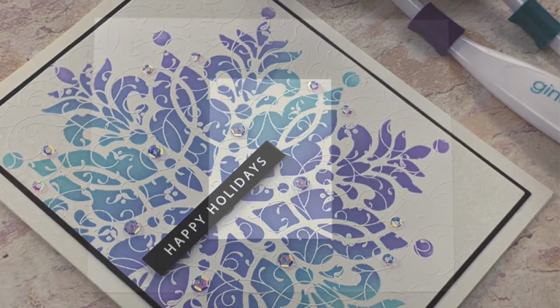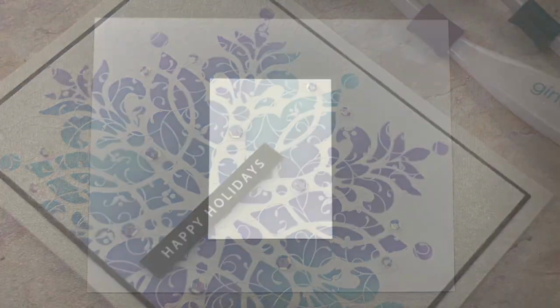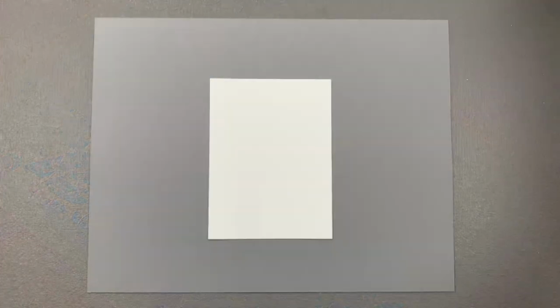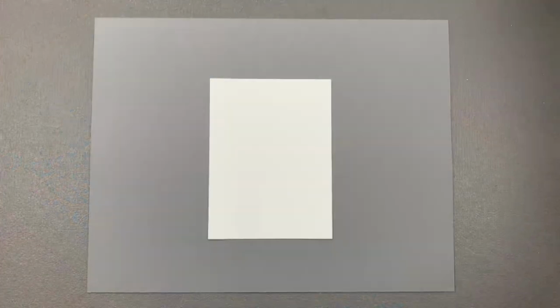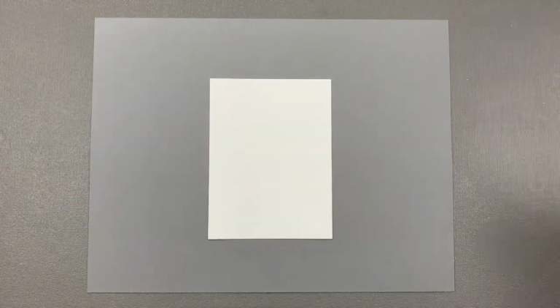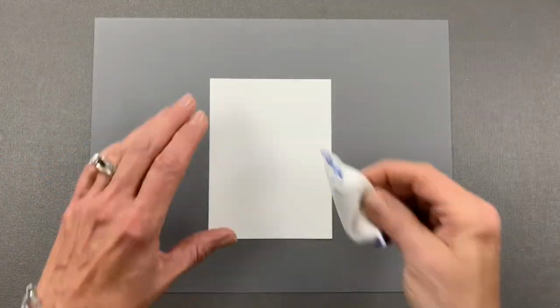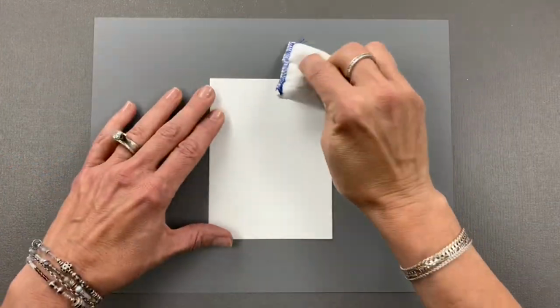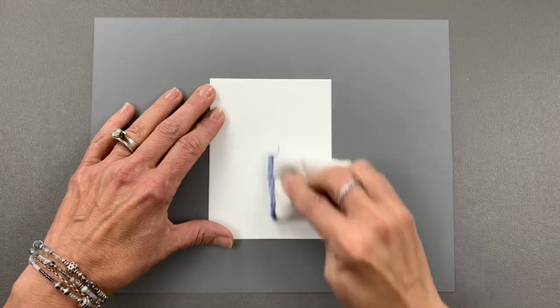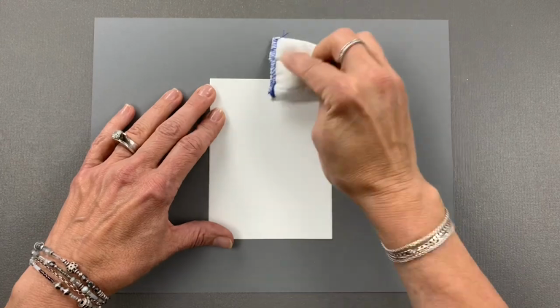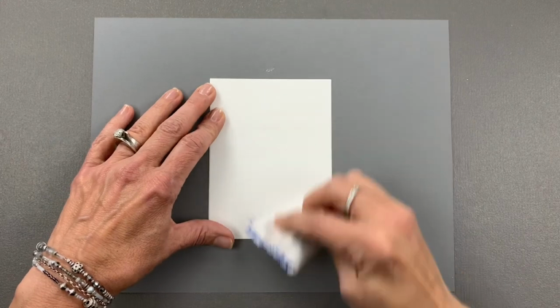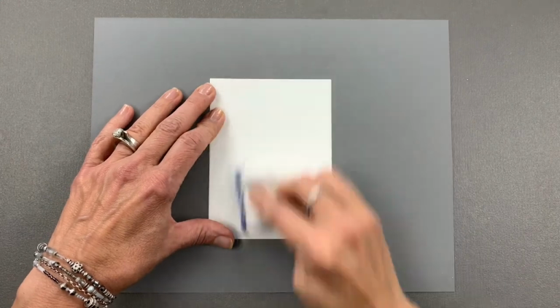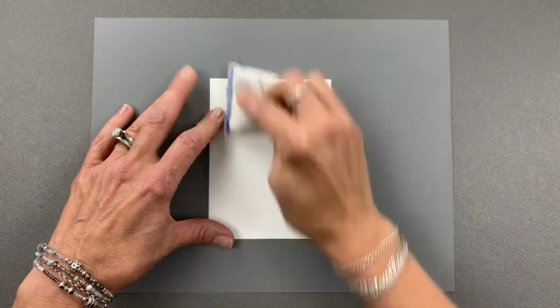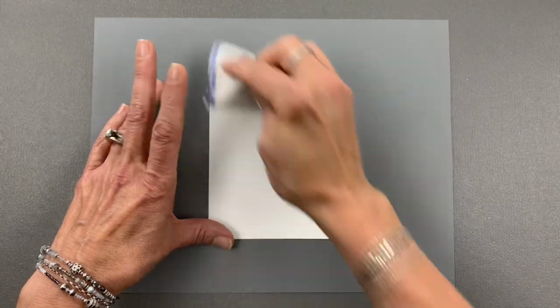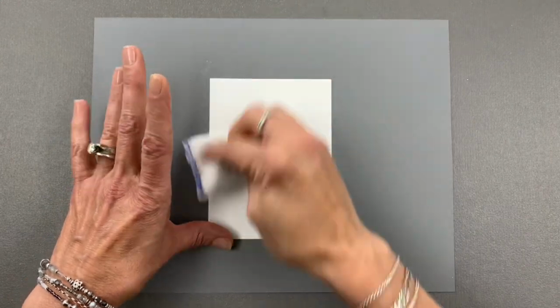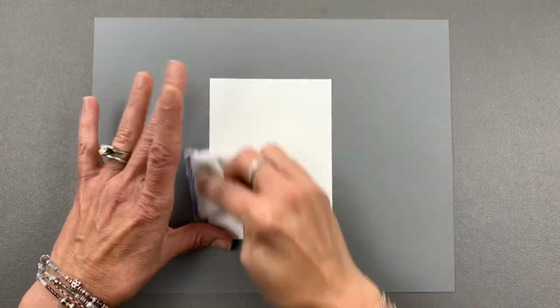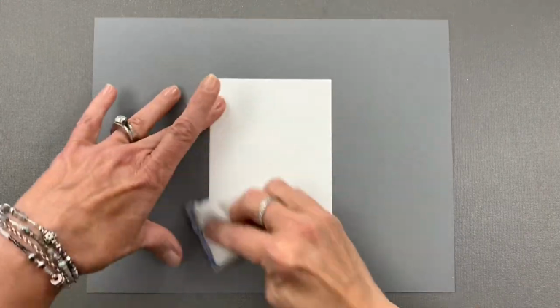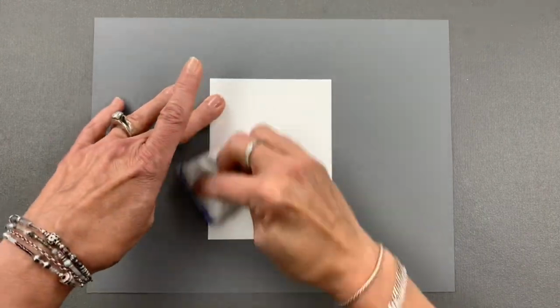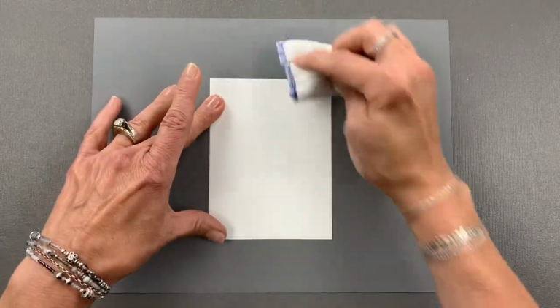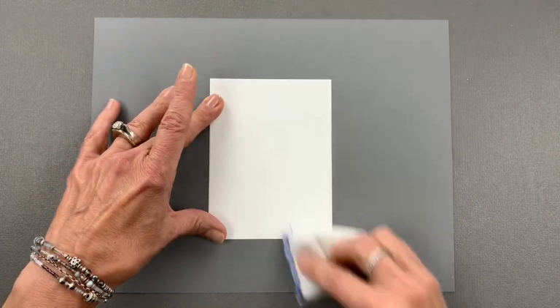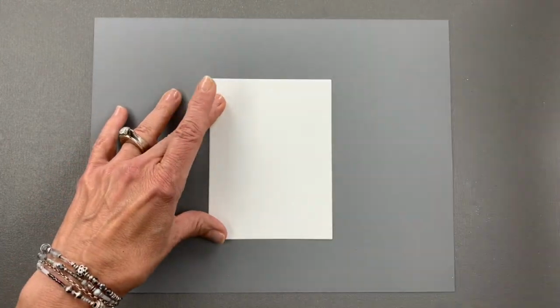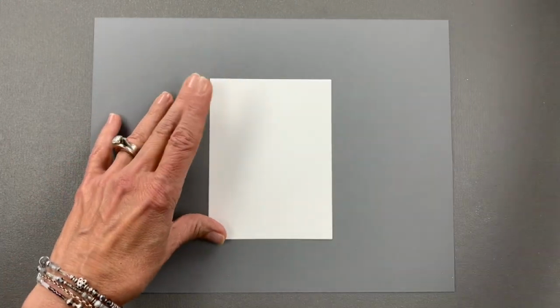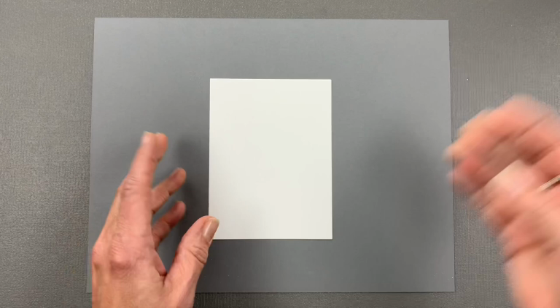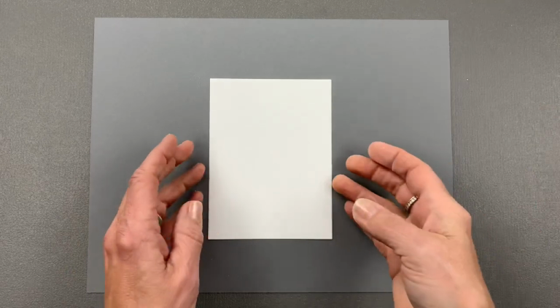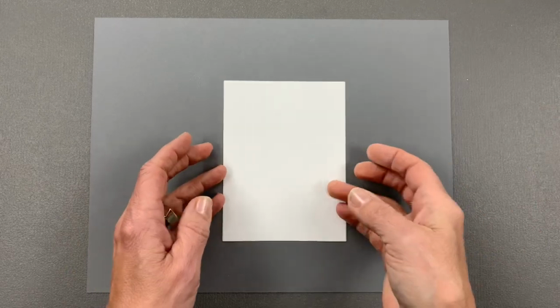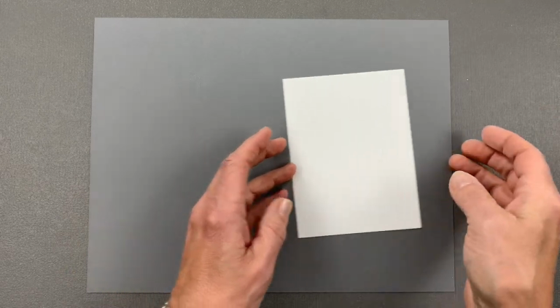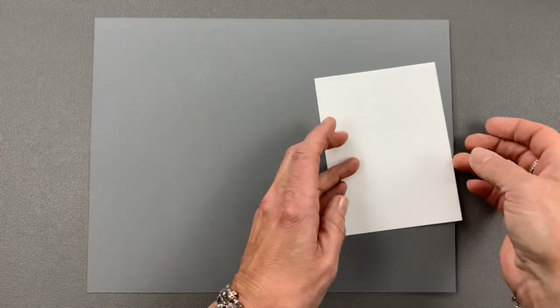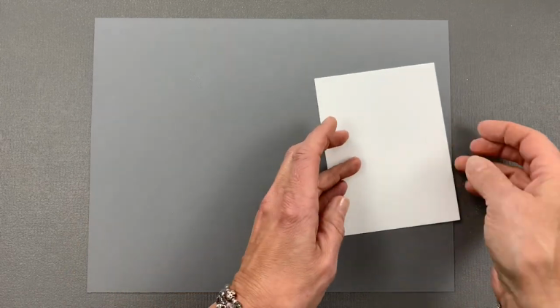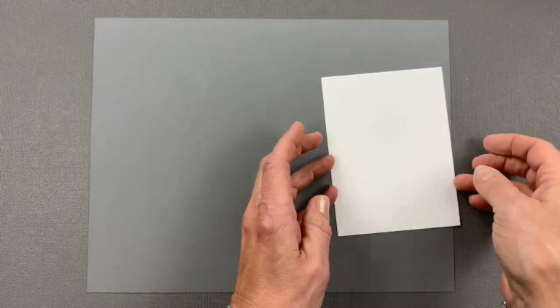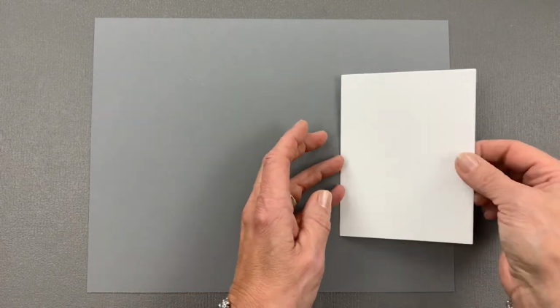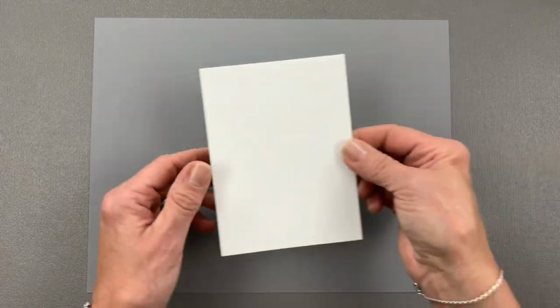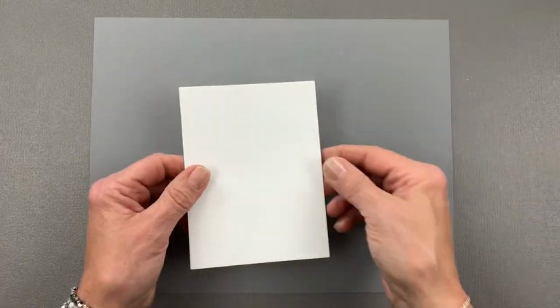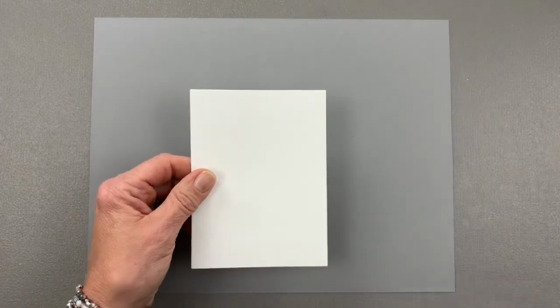Hi everyone, it's Gina from Gina K Designs and welcome back to another five-minute card video. Today we're going to do some embossing and then we're going to stencil on top to make a really pretty holiday card.